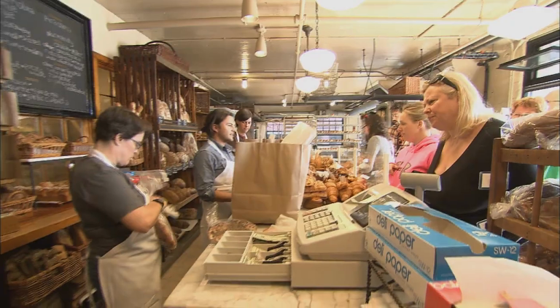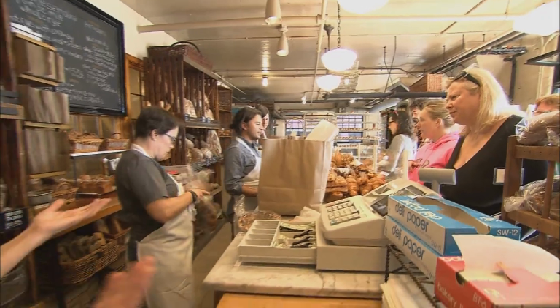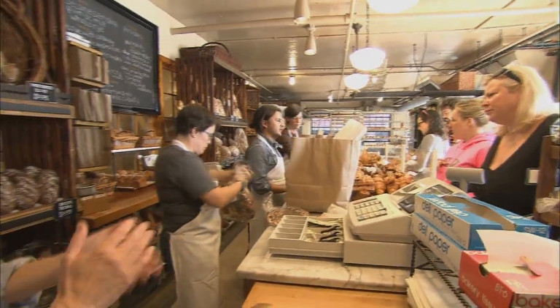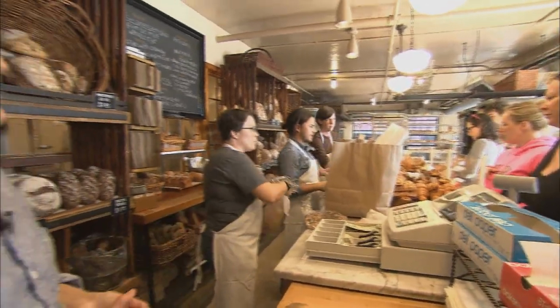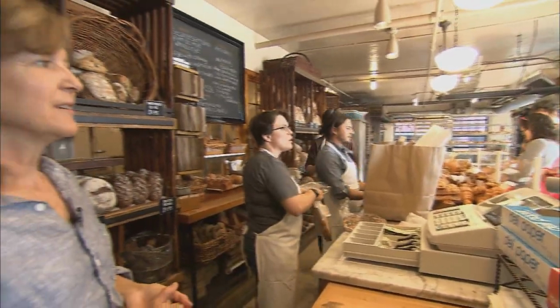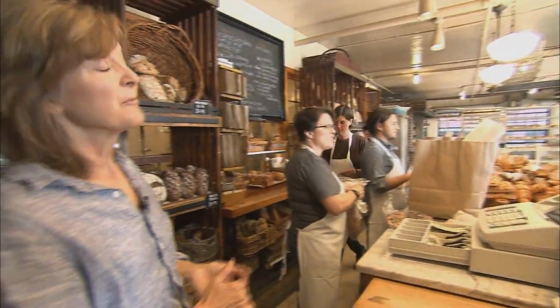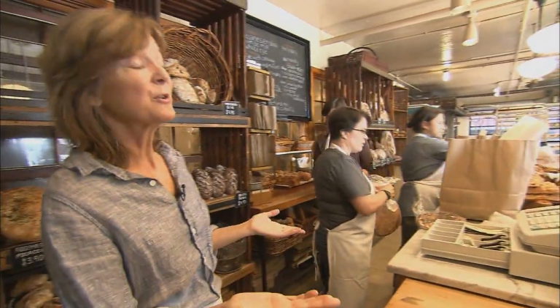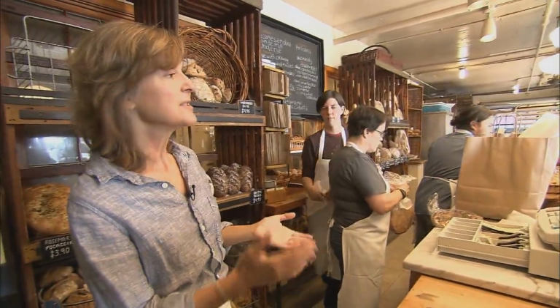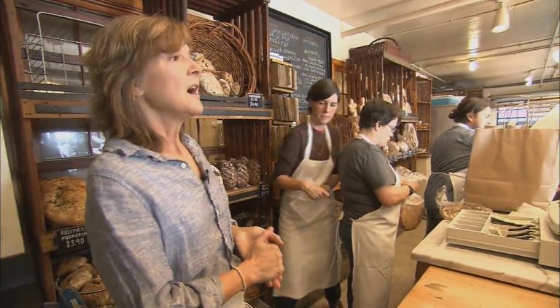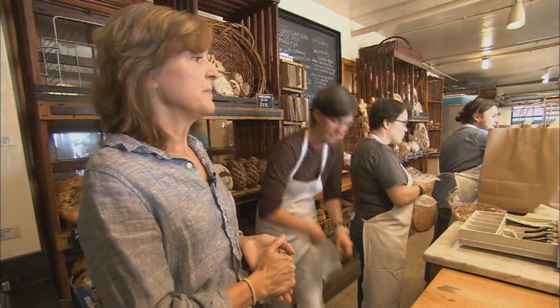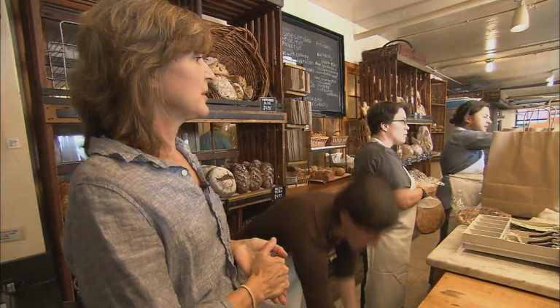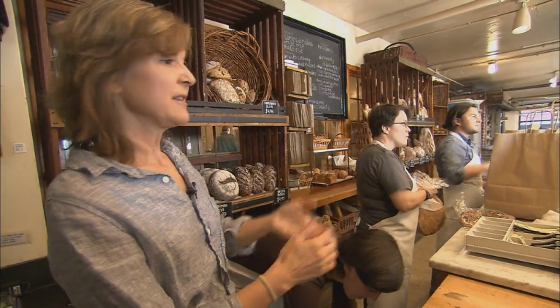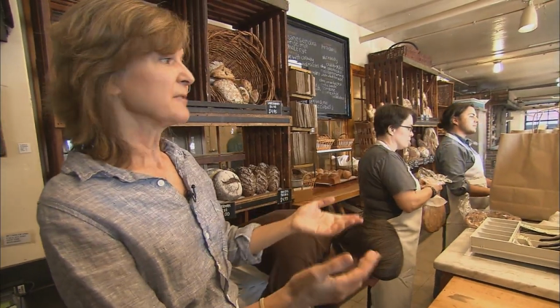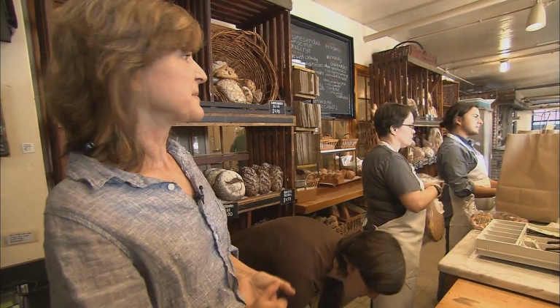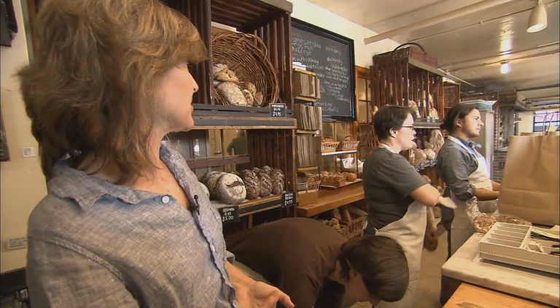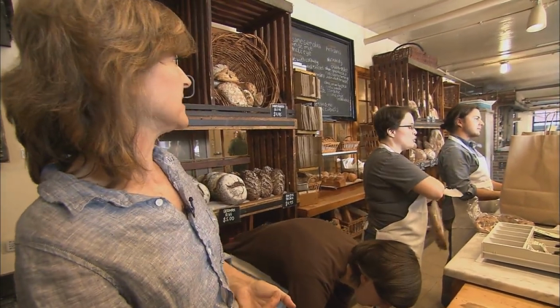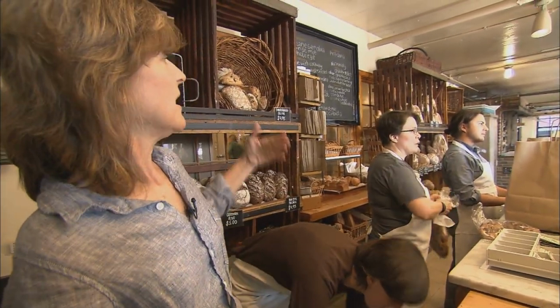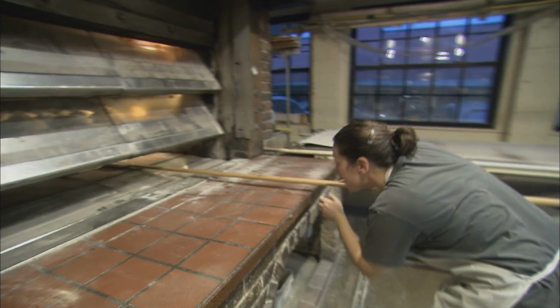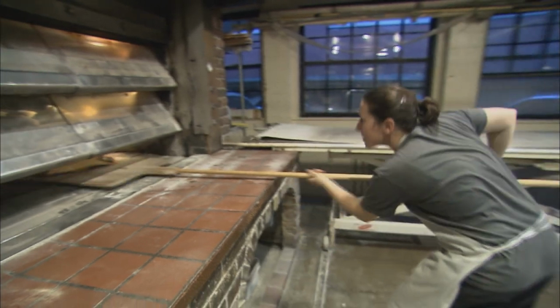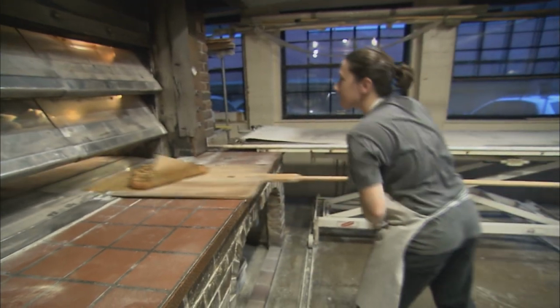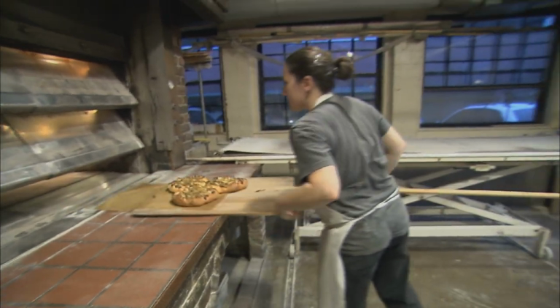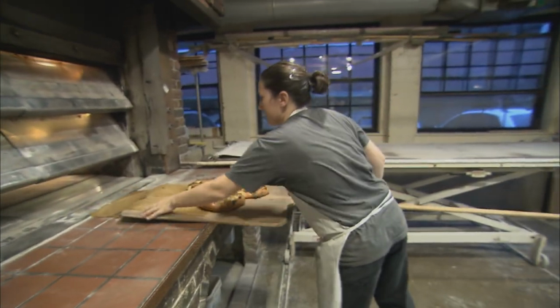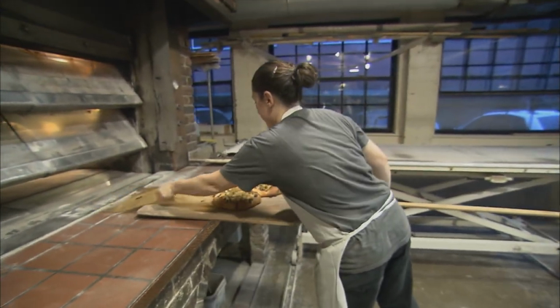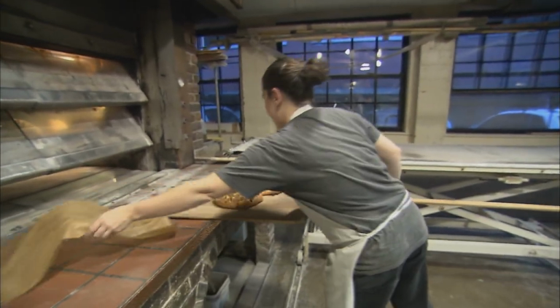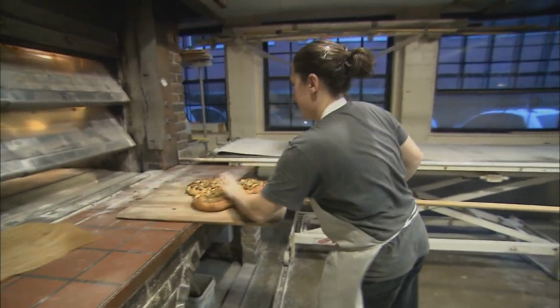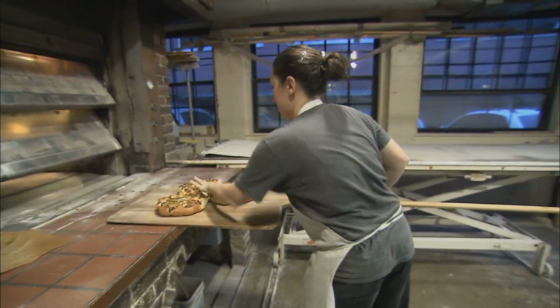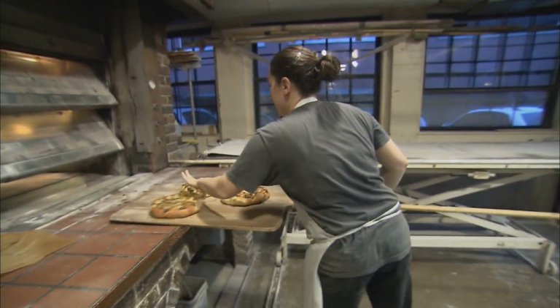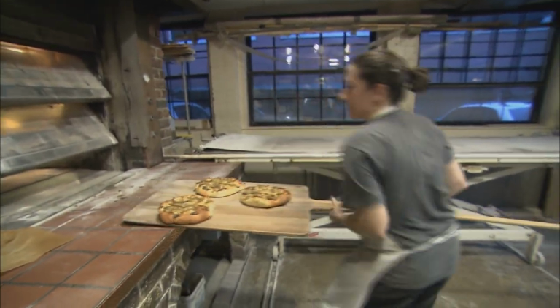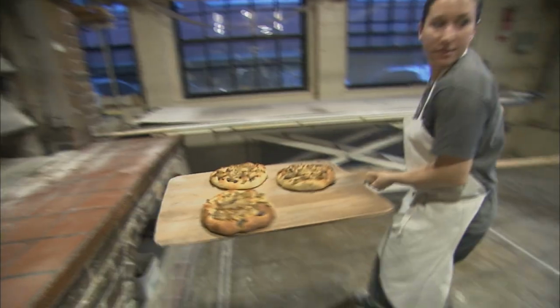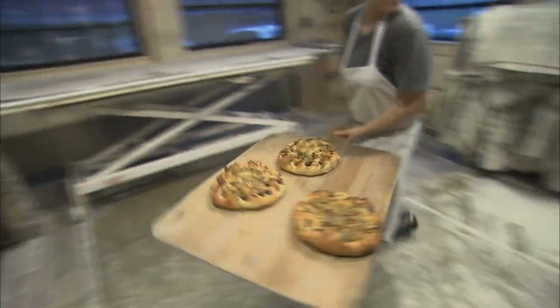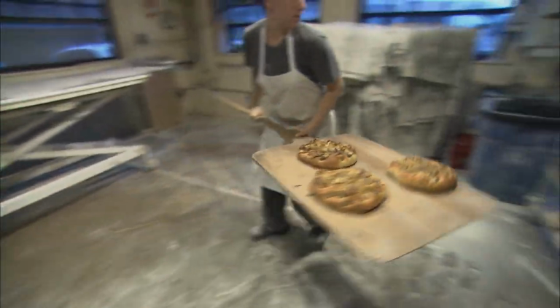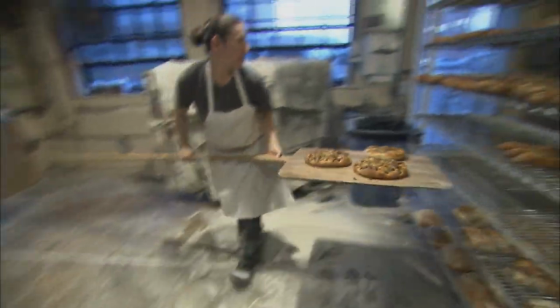Pretty typical of our morning crowds. We're selling a lot of breakfast pastries. Many of our breads have just come out of the oven this morning. We'll be continuing to bake throughout the day.